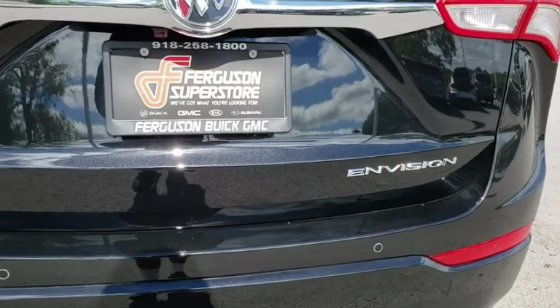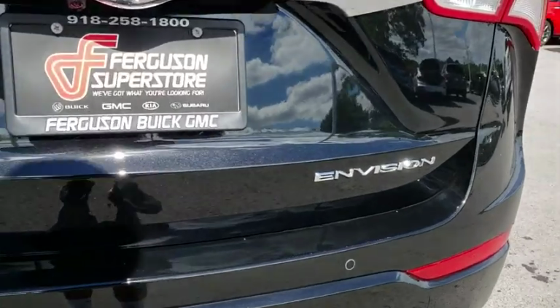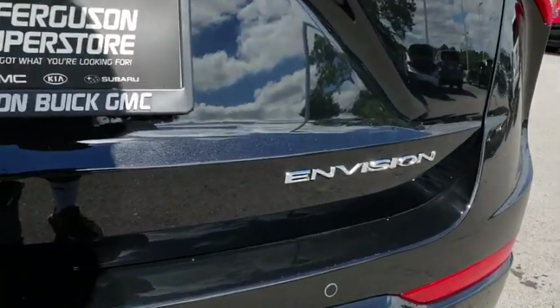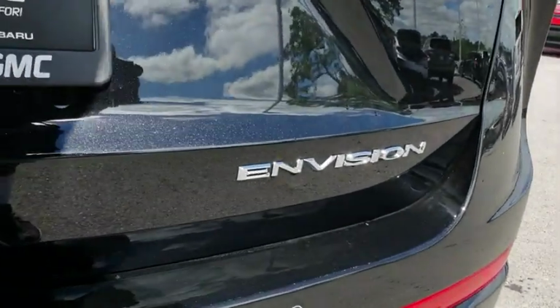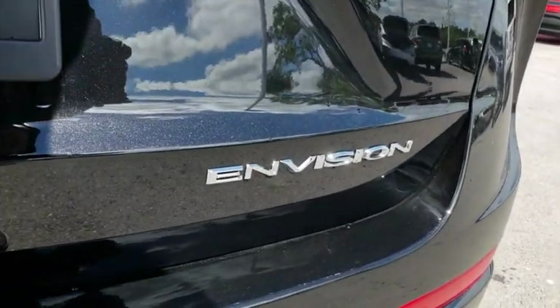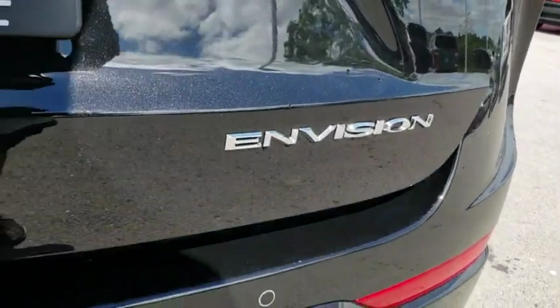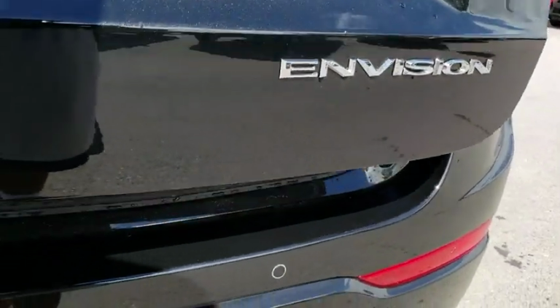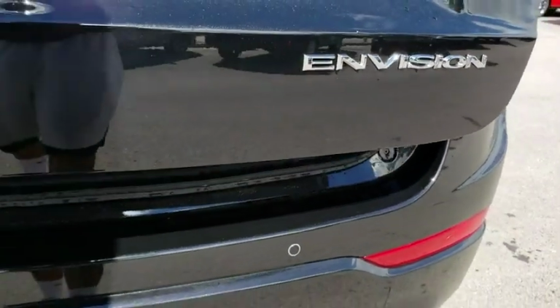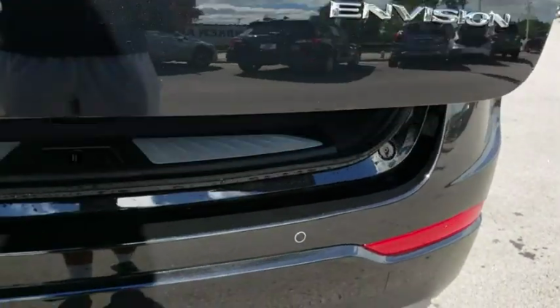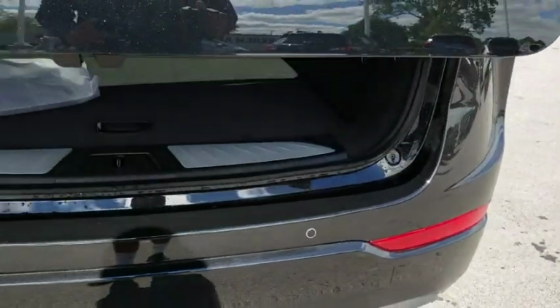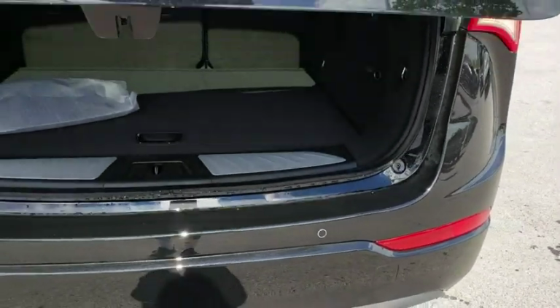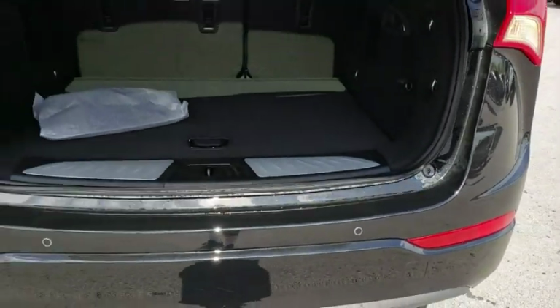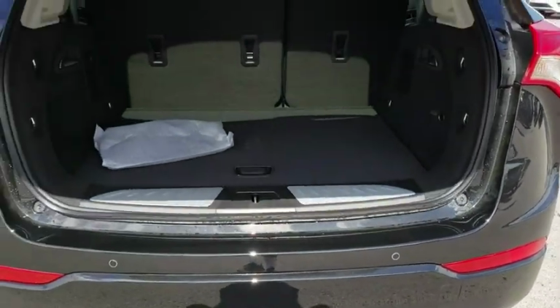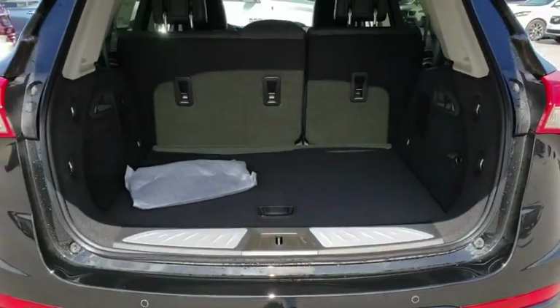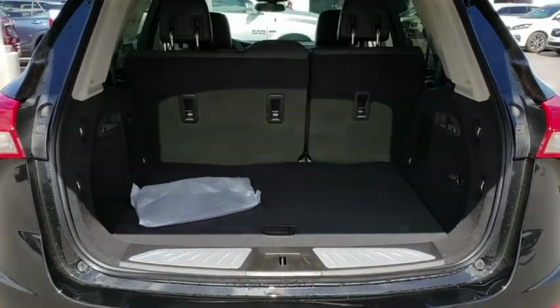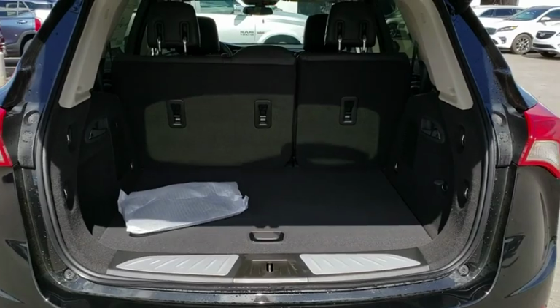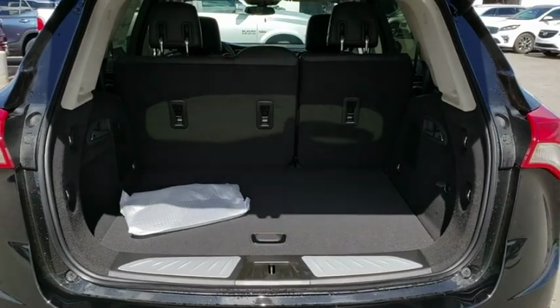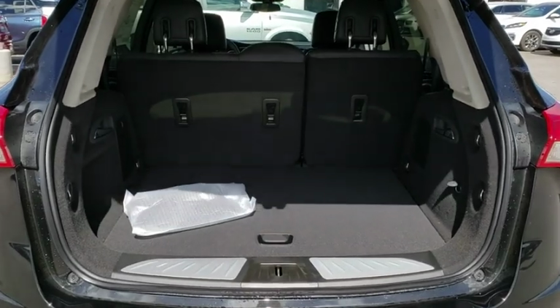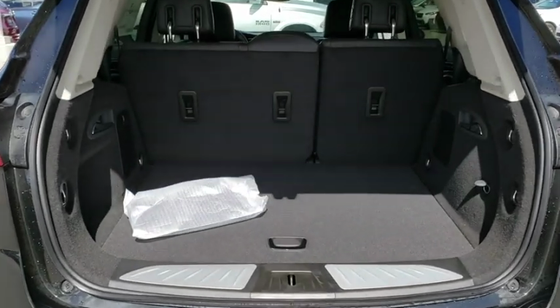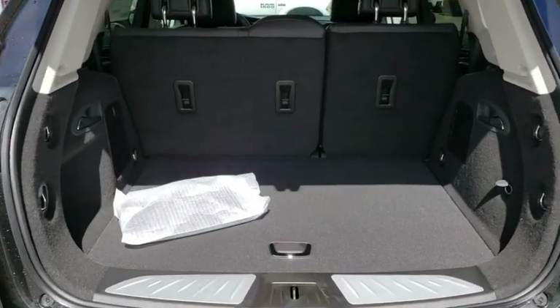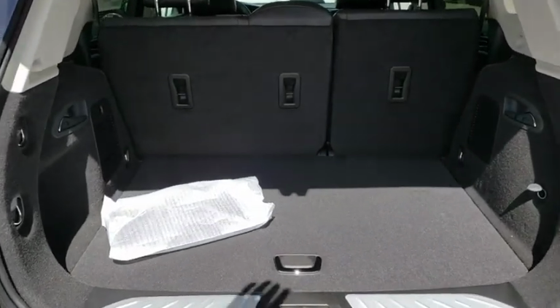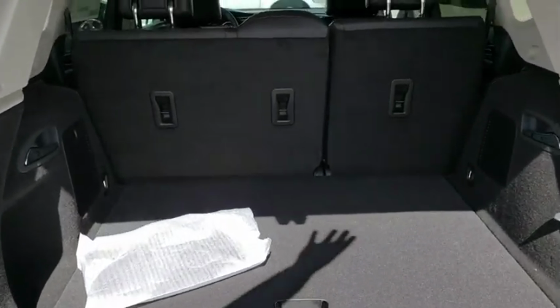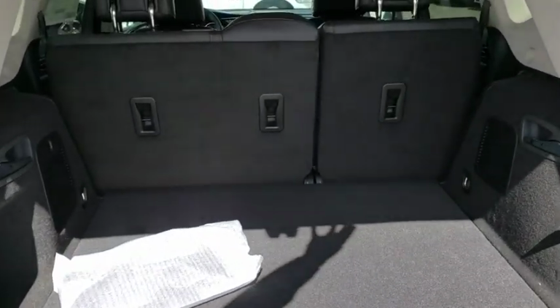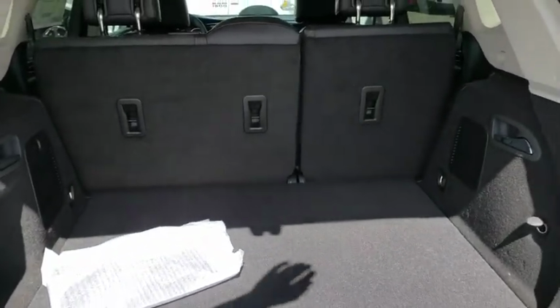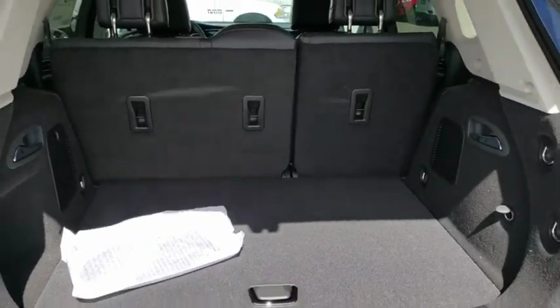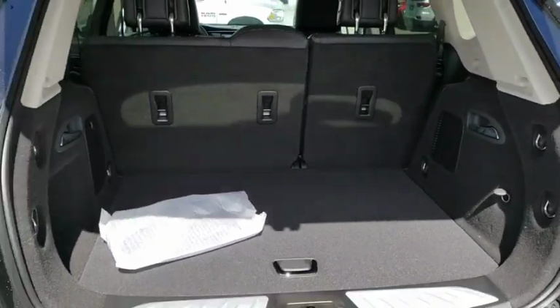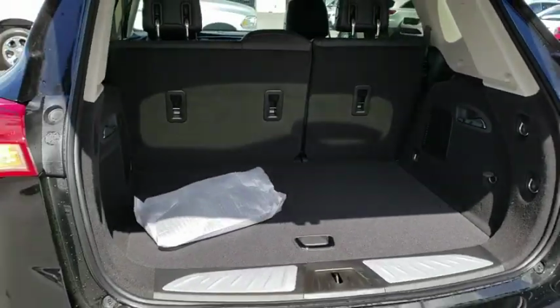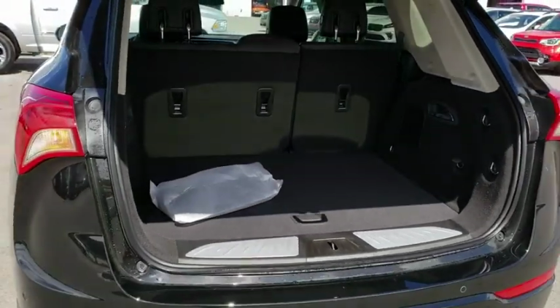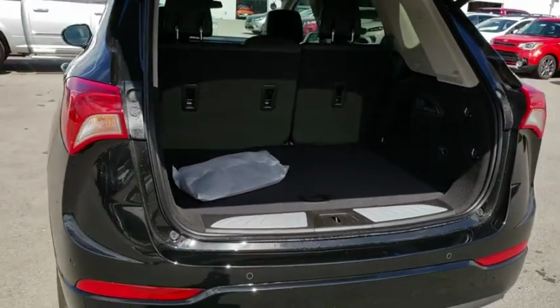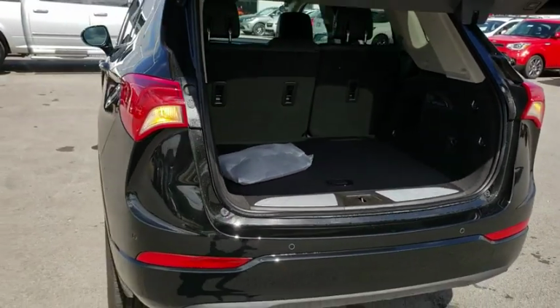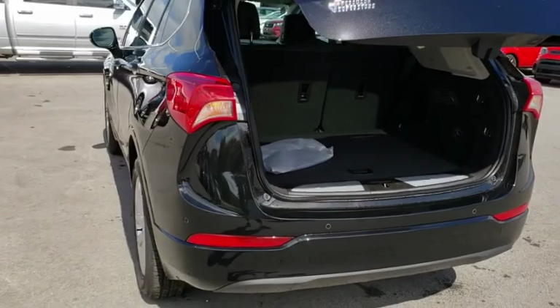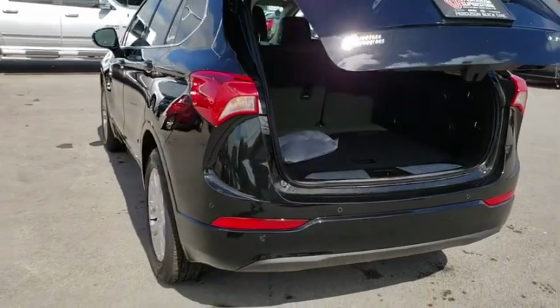Keyless entry, traction control, power passenger seat, power liftgate, remote engine start, stability control, backup camera, anti-lock braking system.